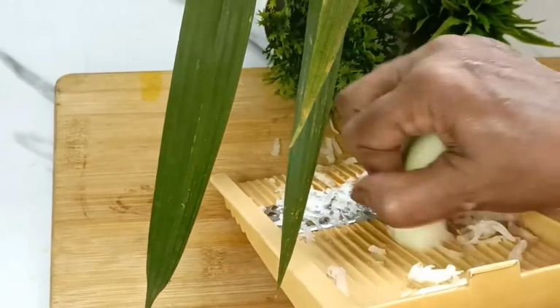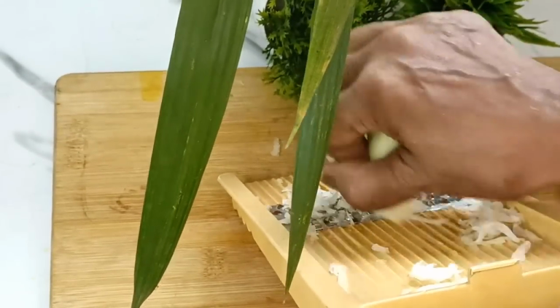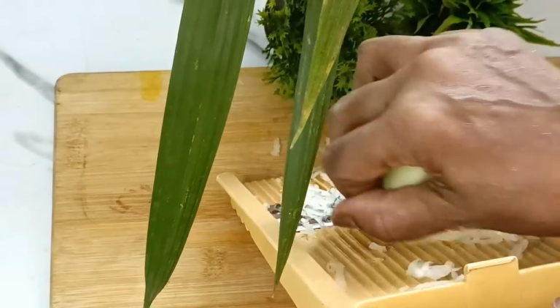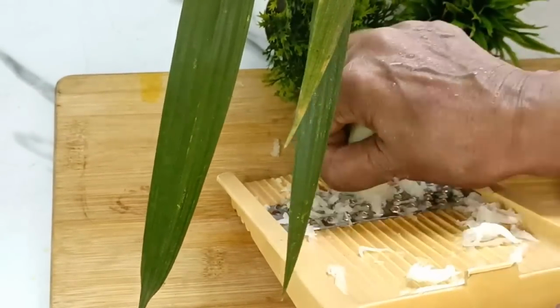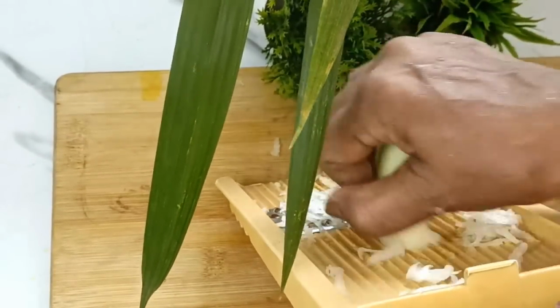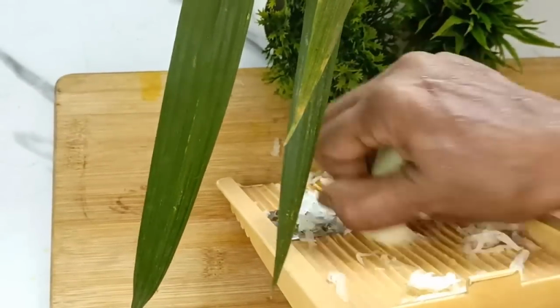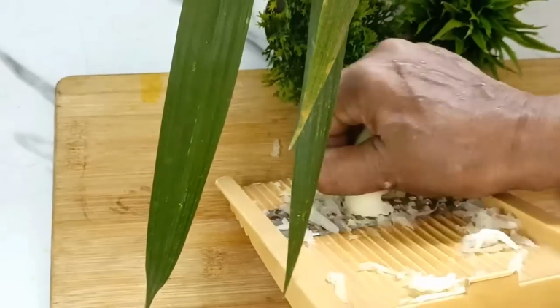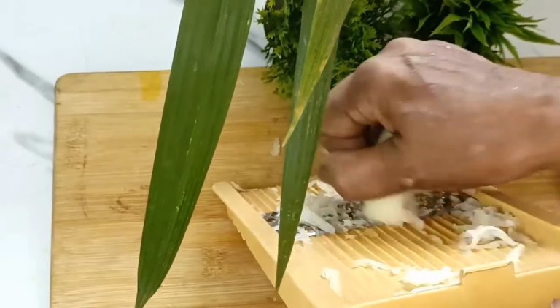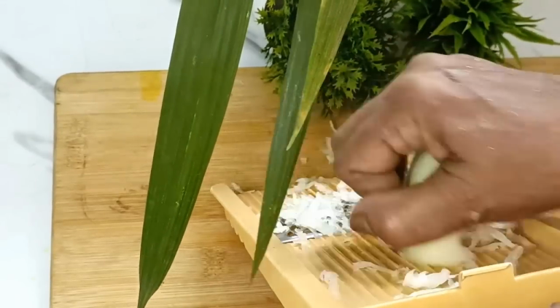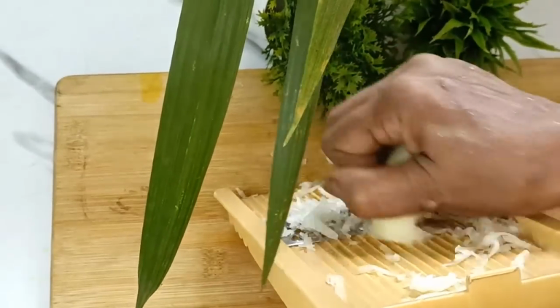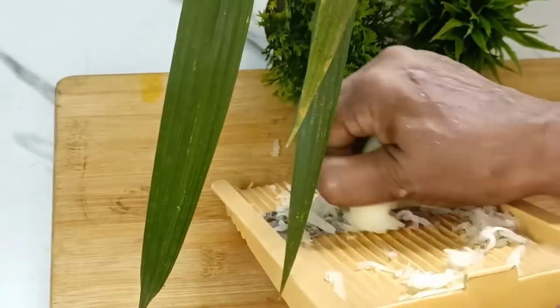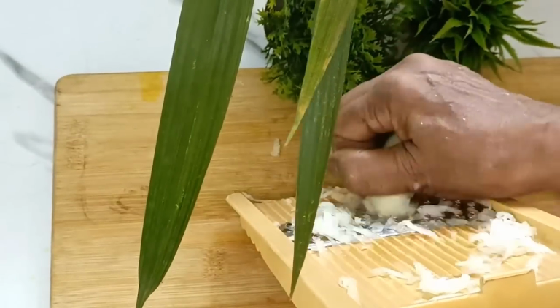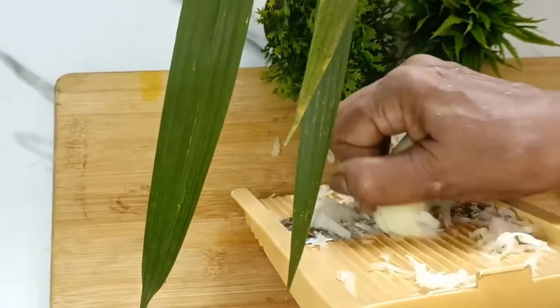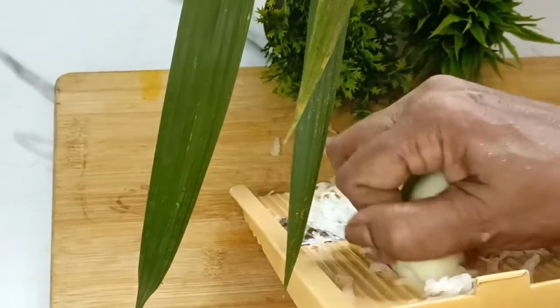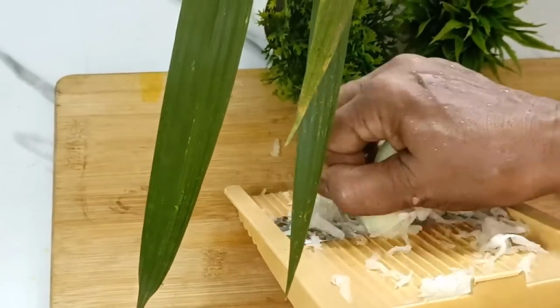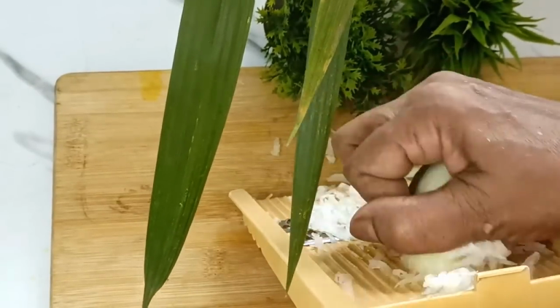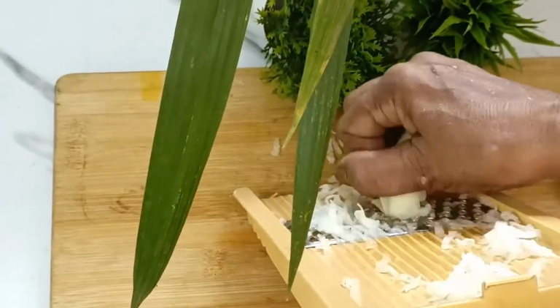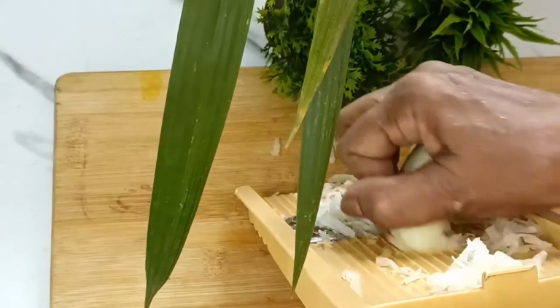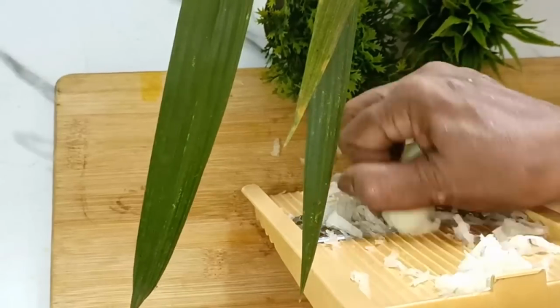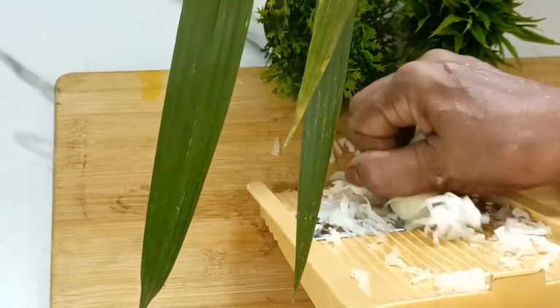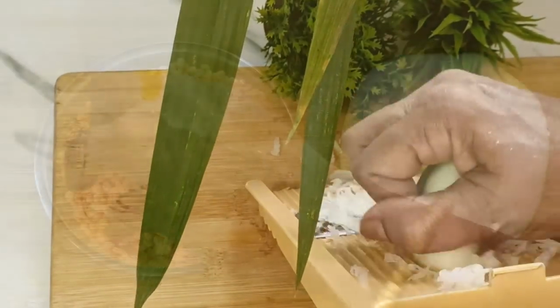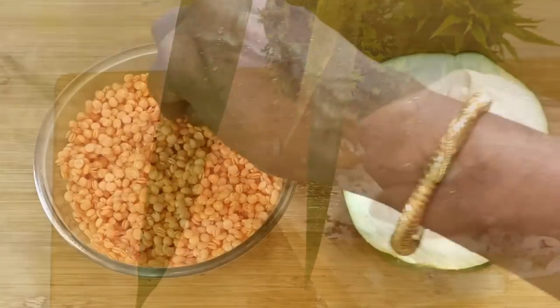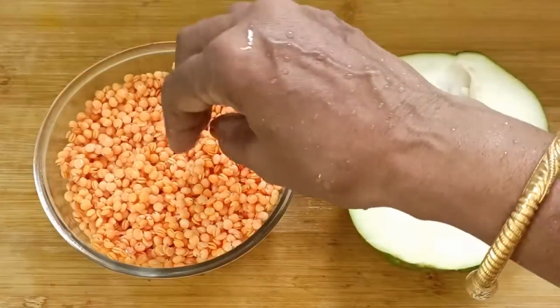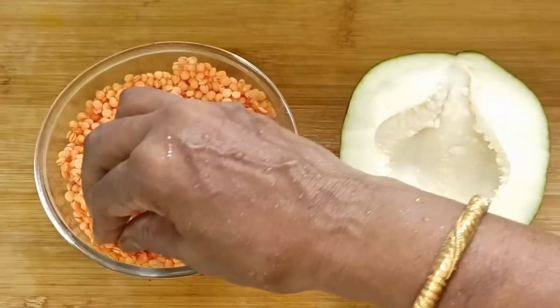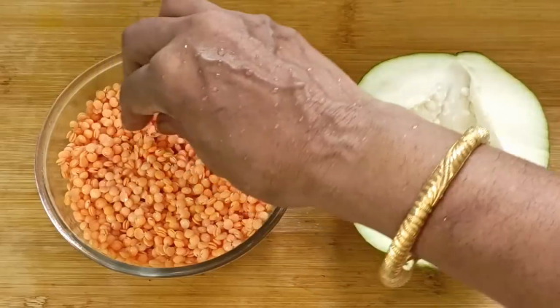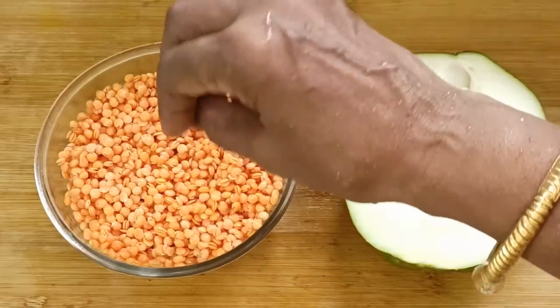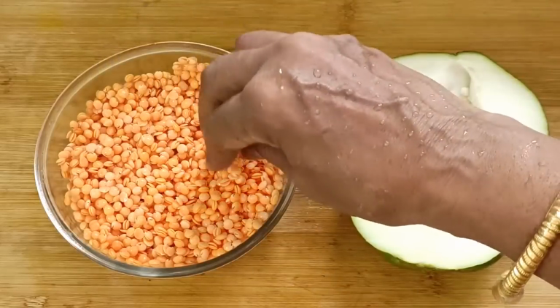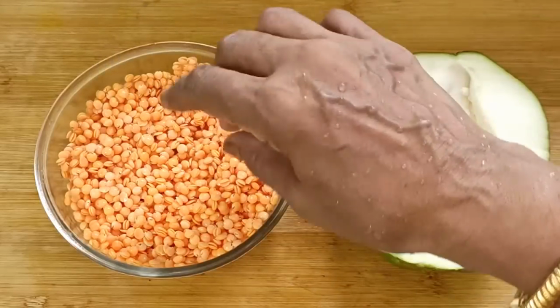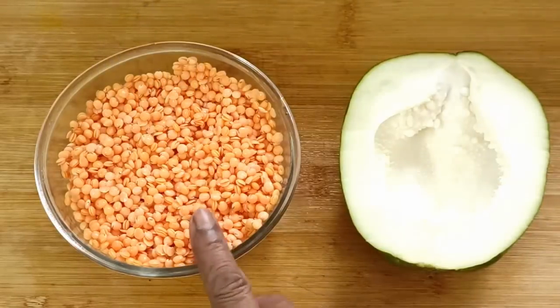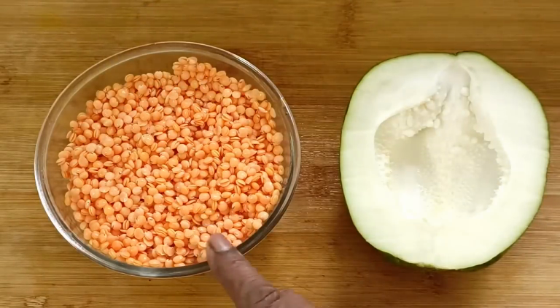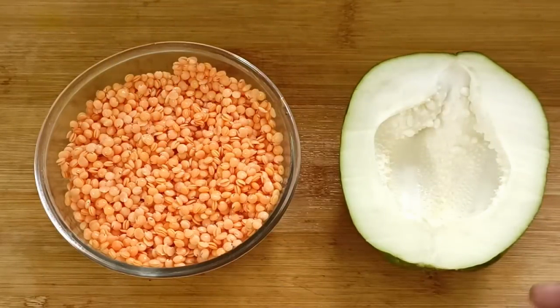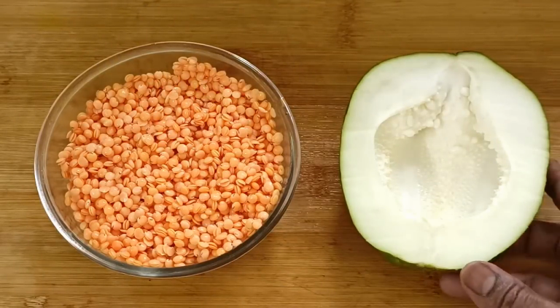Aar shadhaan to dal khe le aamra shathe akta bhaja khai. Taba ae bhabe jodhi dal ta banaan taha le ae bhabe dal e shanghe aar ala da kore bhaja banaanor pproyajon pori bhena. Ae jan nae aami haap kaap mushurit dal tini ghaan taha aaghe i bhijie rekhe dhye chilam.